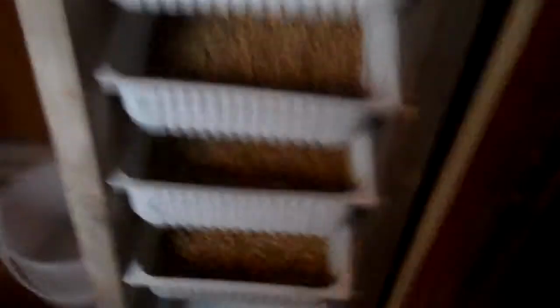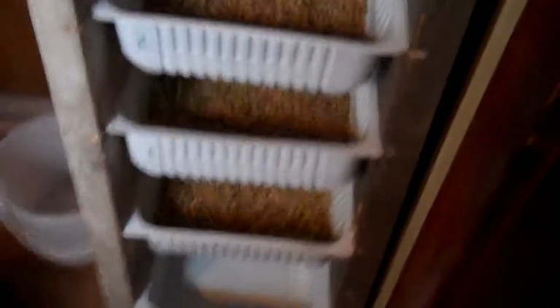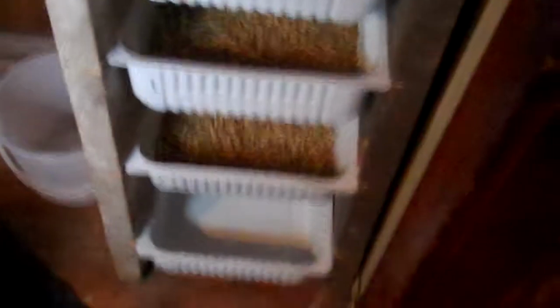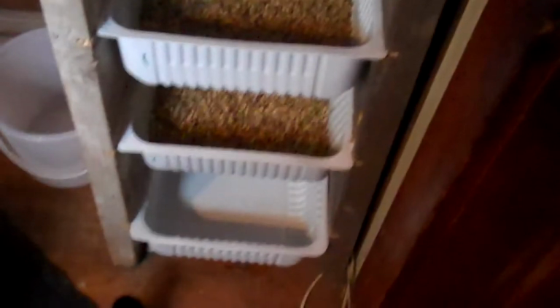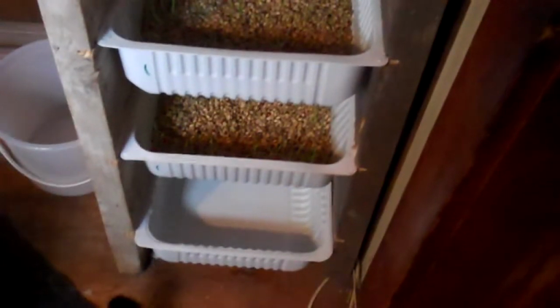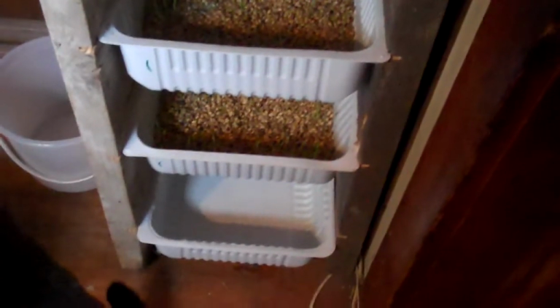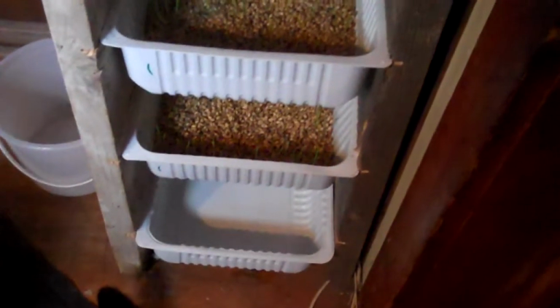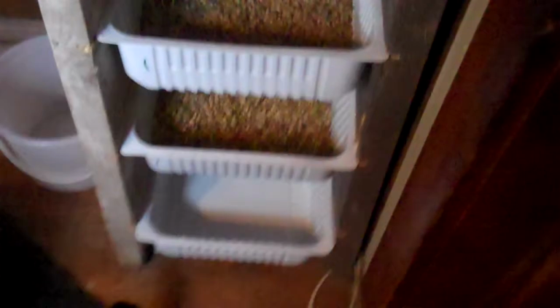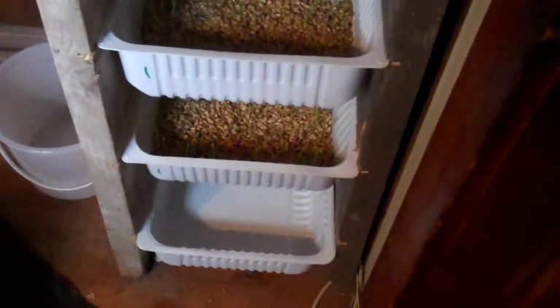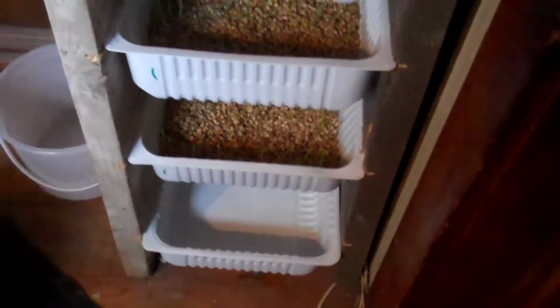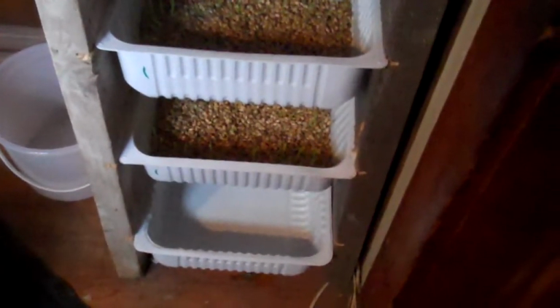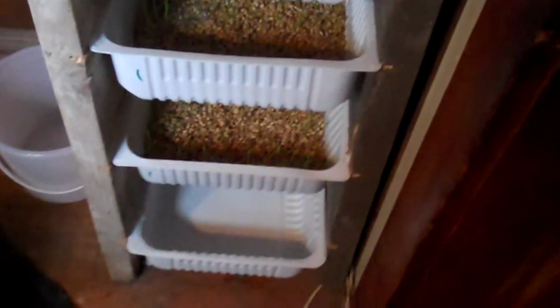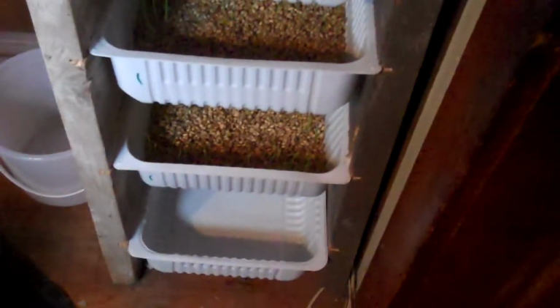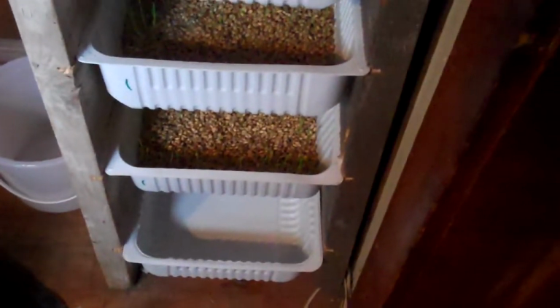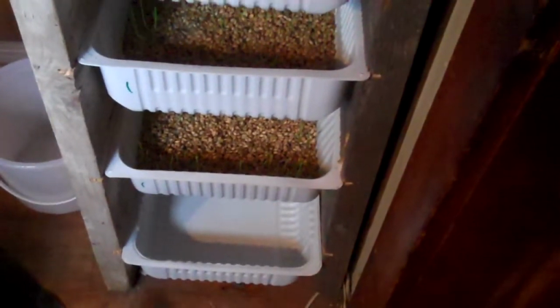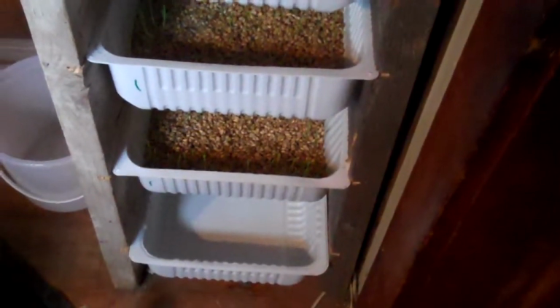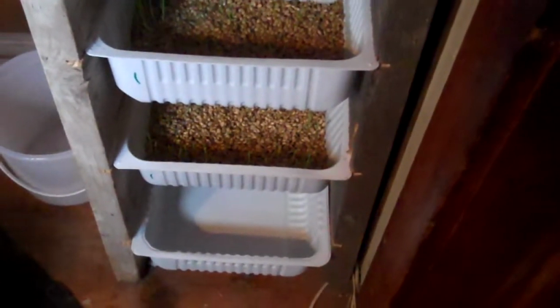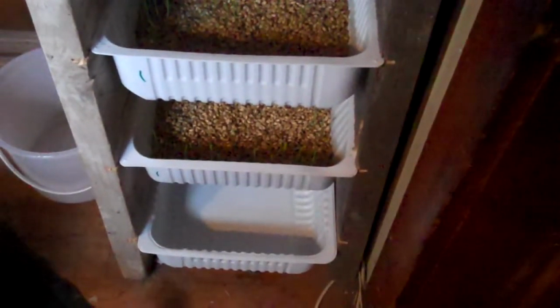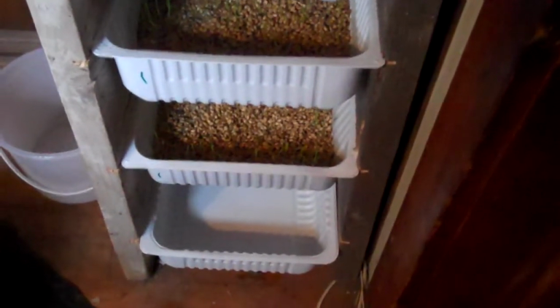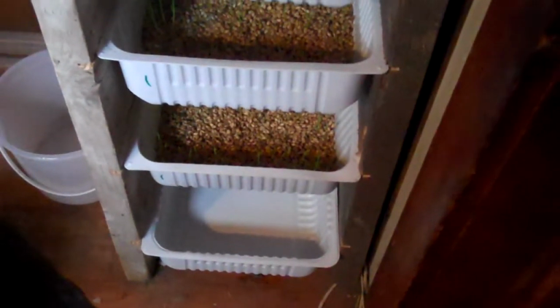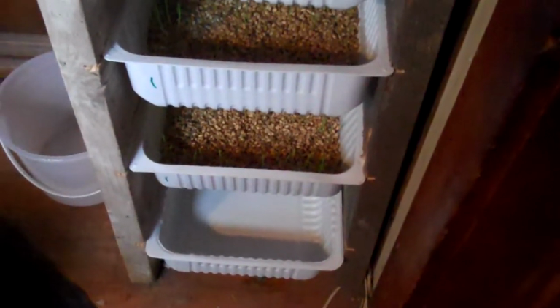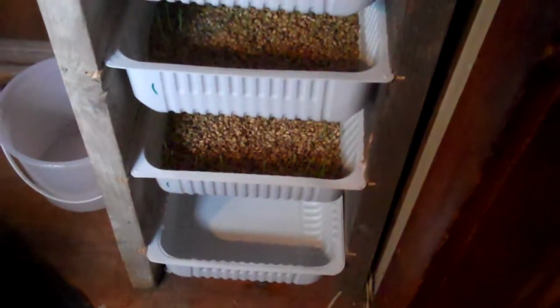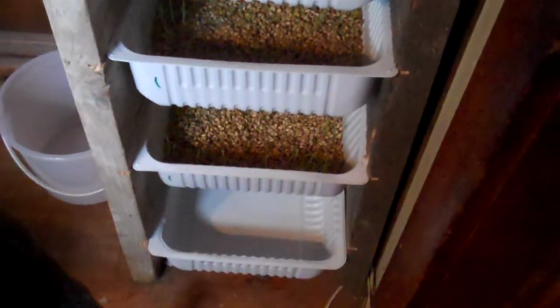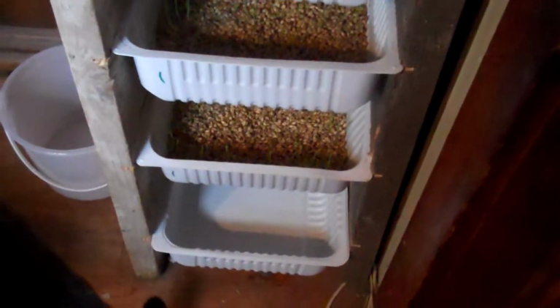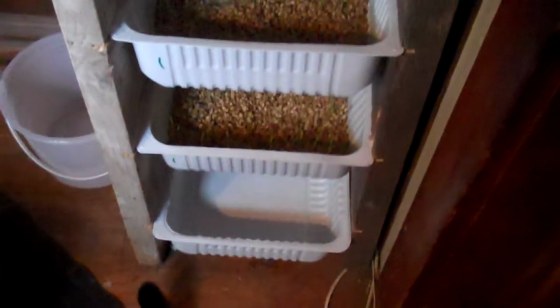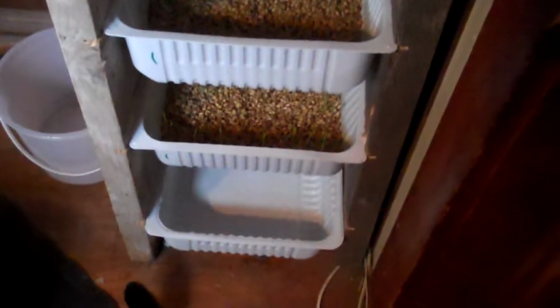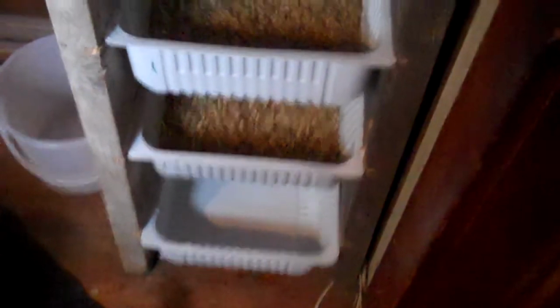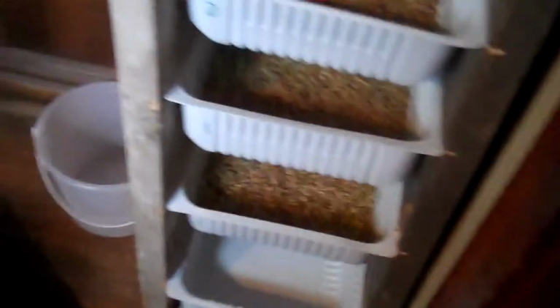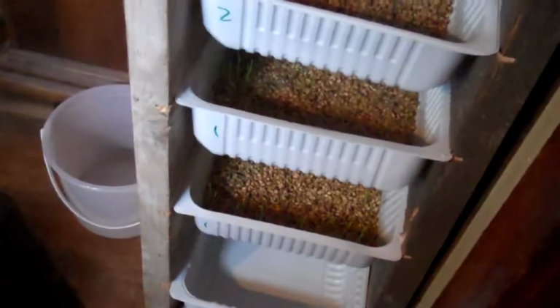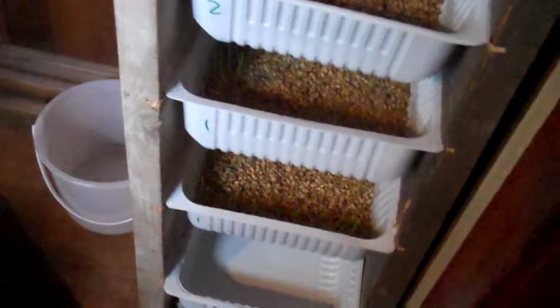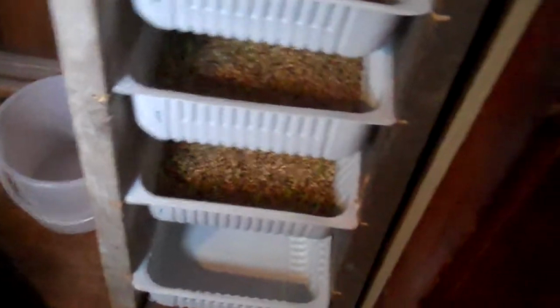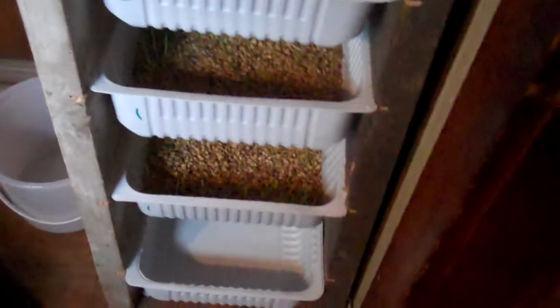One: bottom tray. Always make sure you have something you can get in and out of easily, because when it has water in it, you will regret it if you don't. That tray is going to get replaced, probably with that bucket over there.